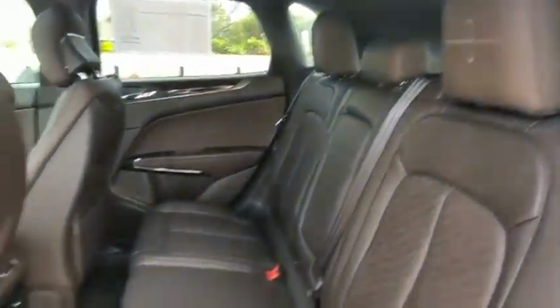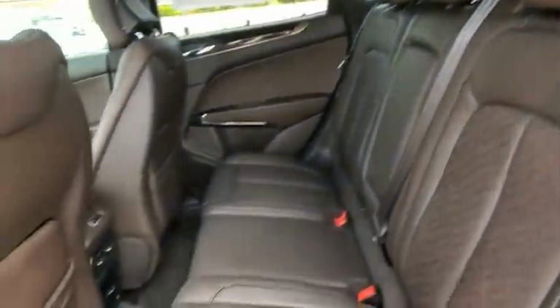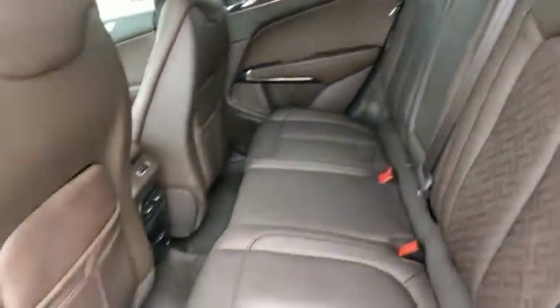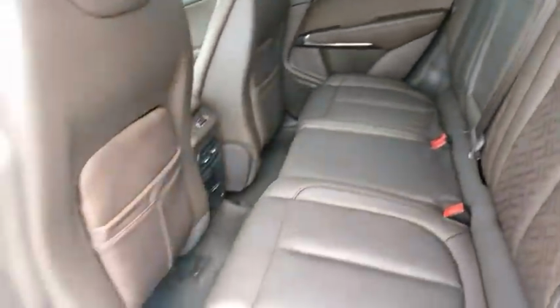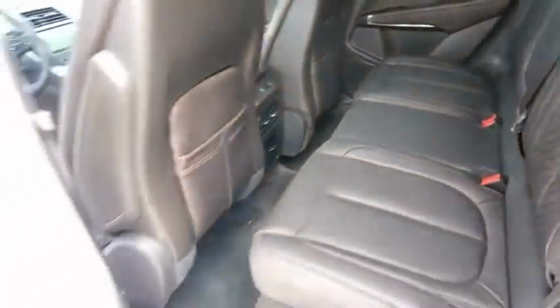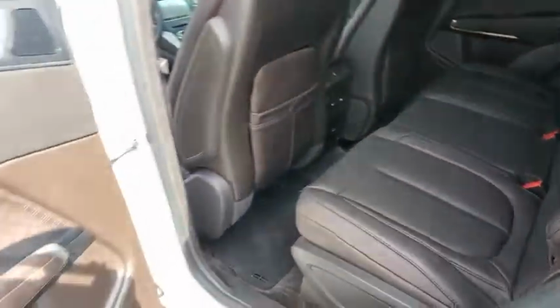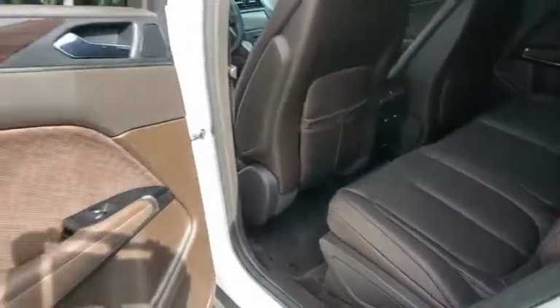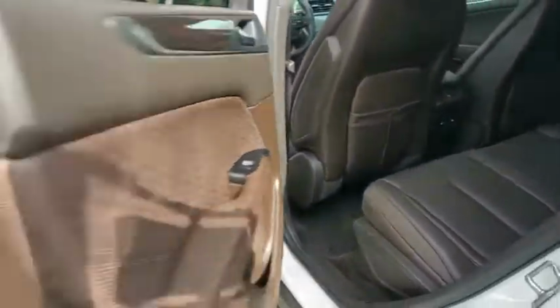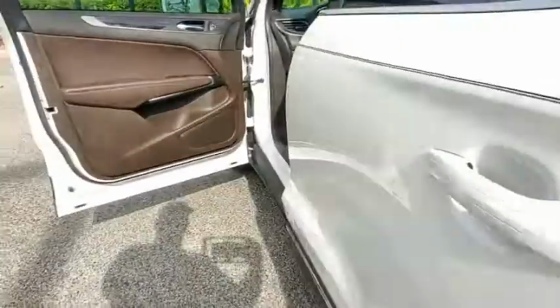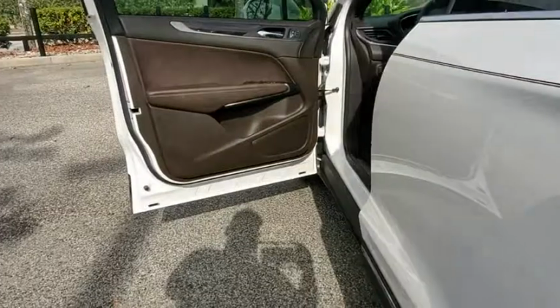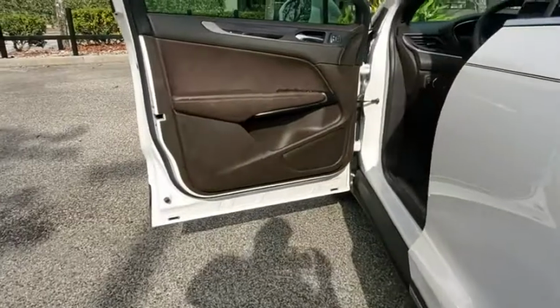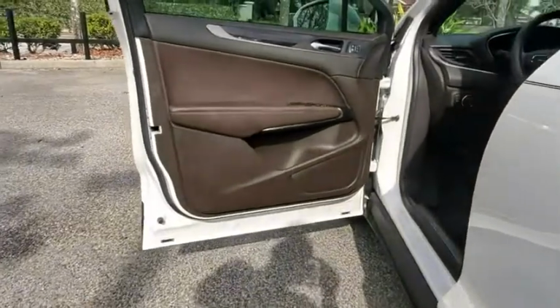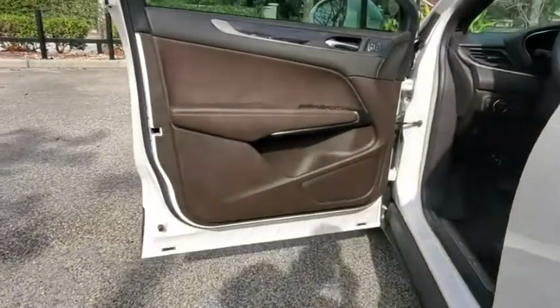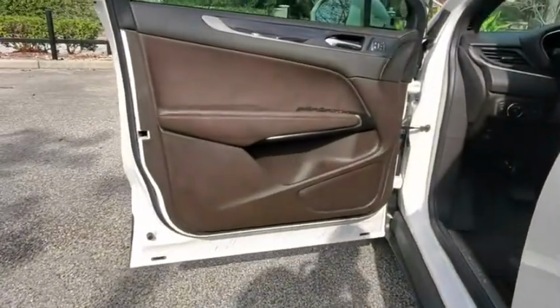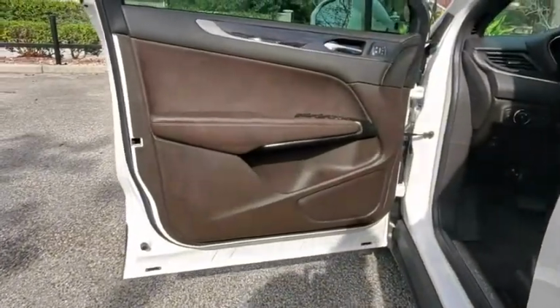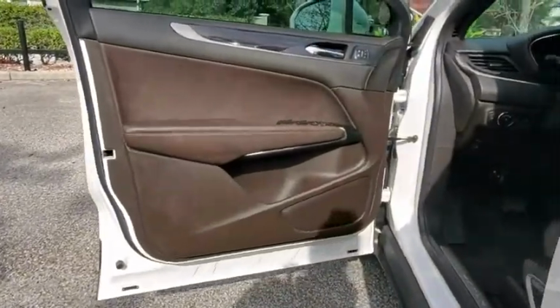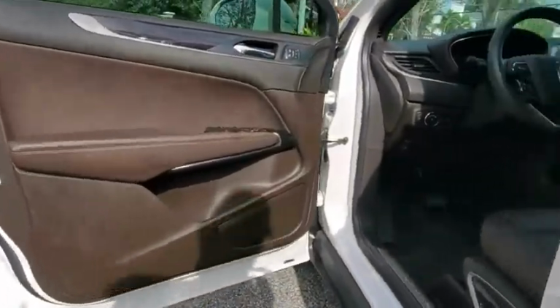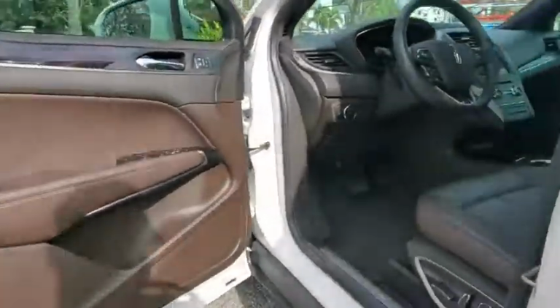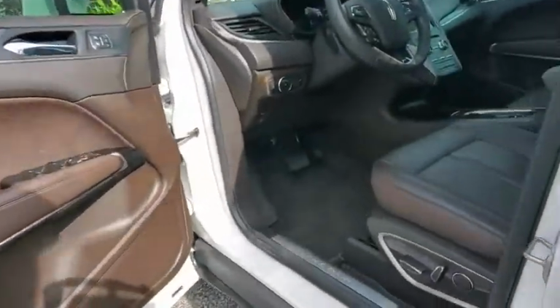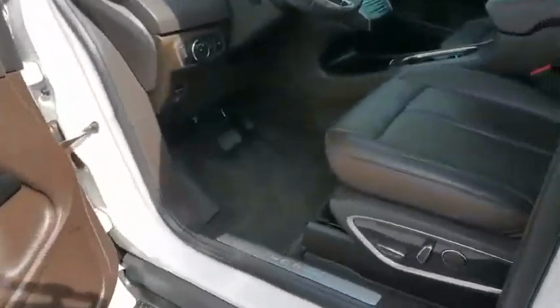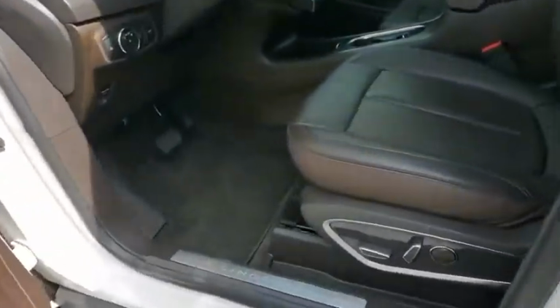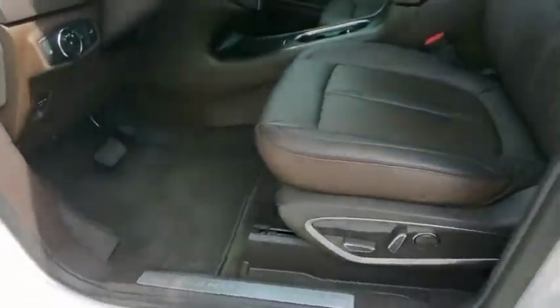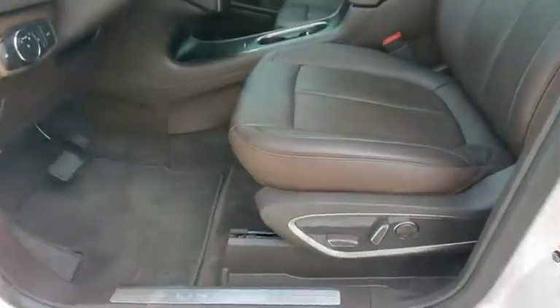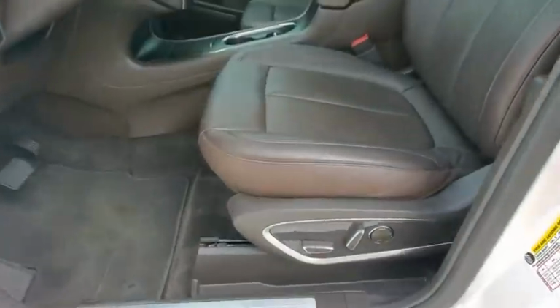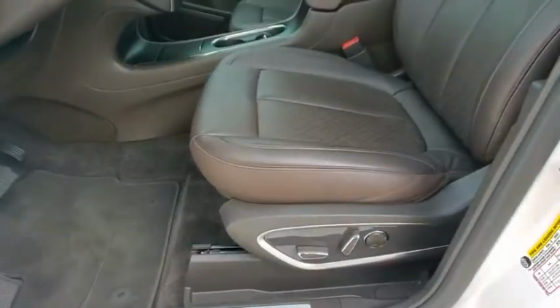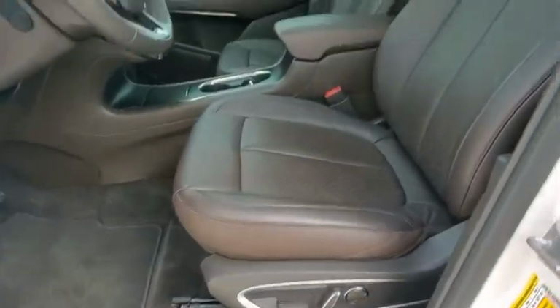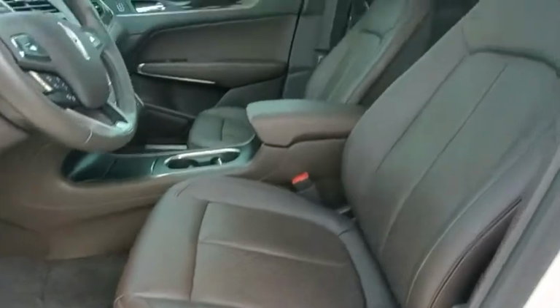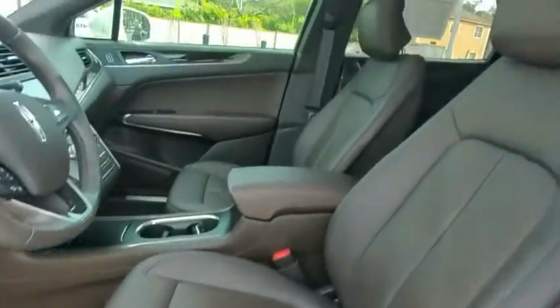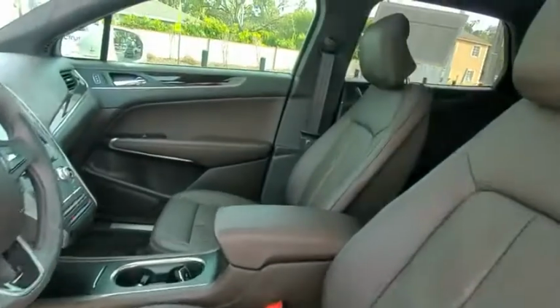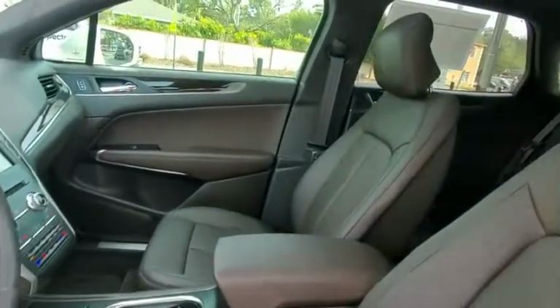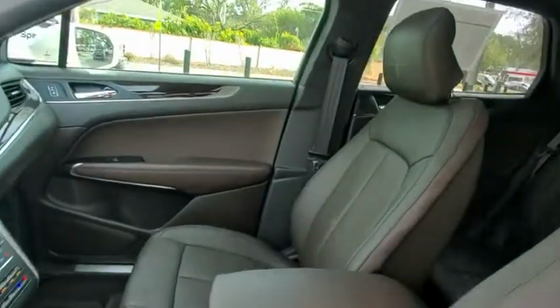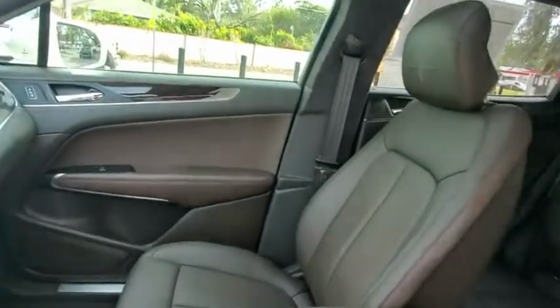Keyless entry, remote engine start, traction control, stability control, leather wrapped steering wheel, Bluetooth, adjustable steering wheel, power steering, four wheel disc brakes.